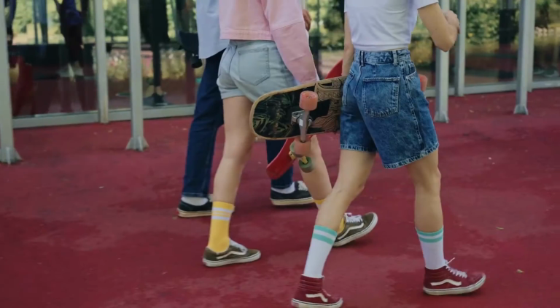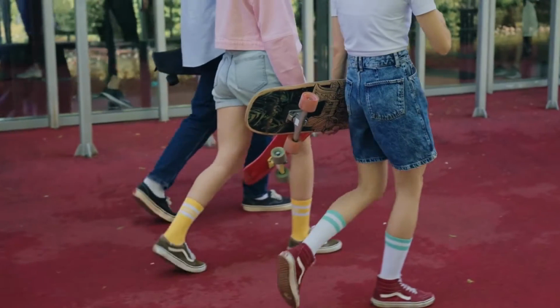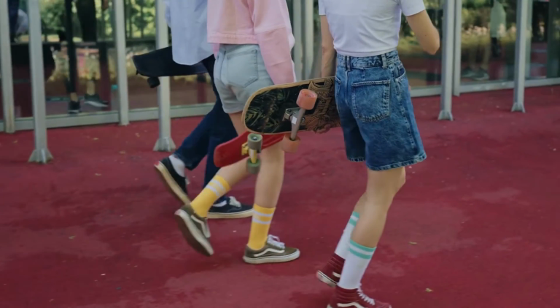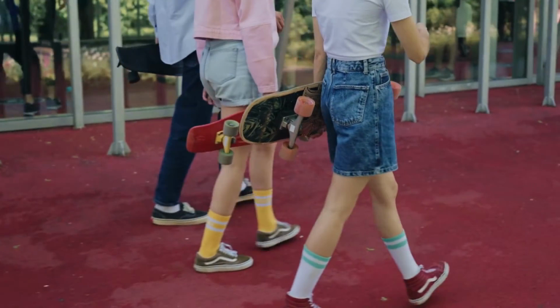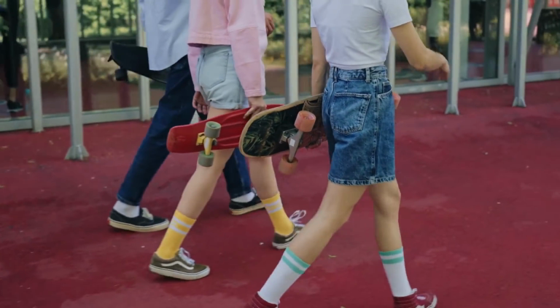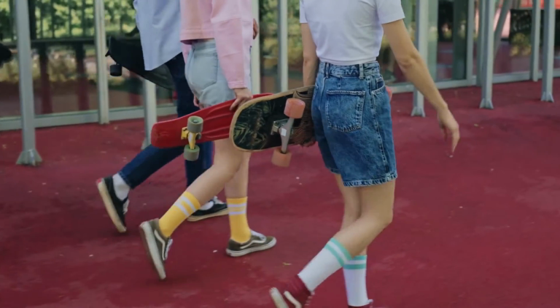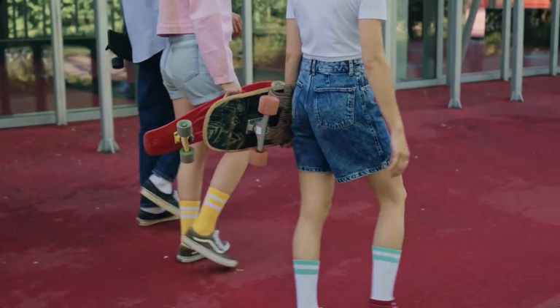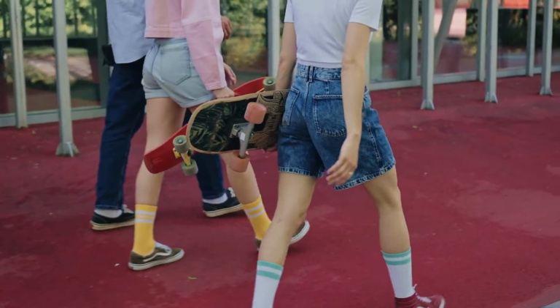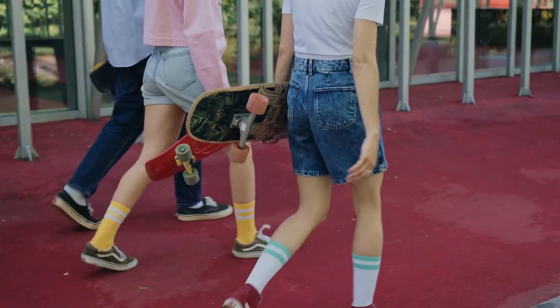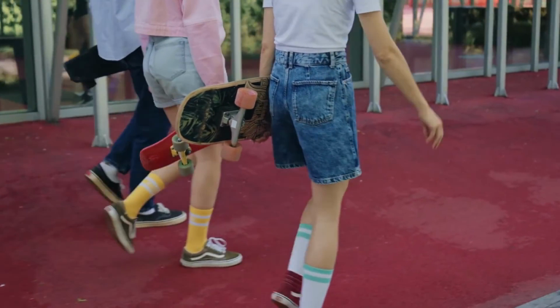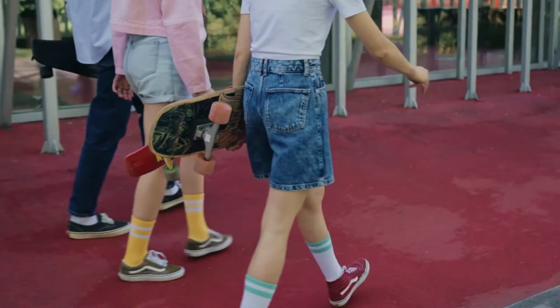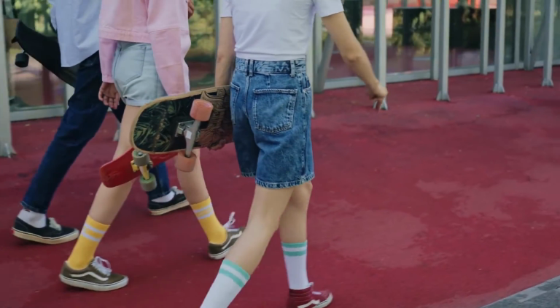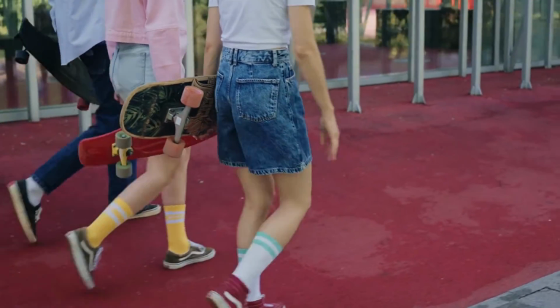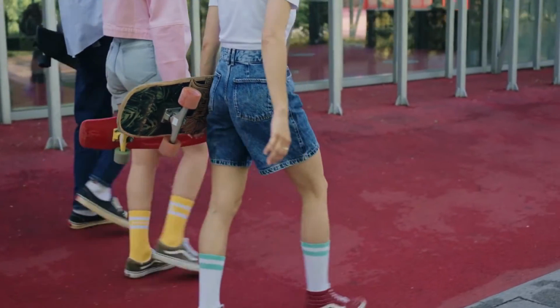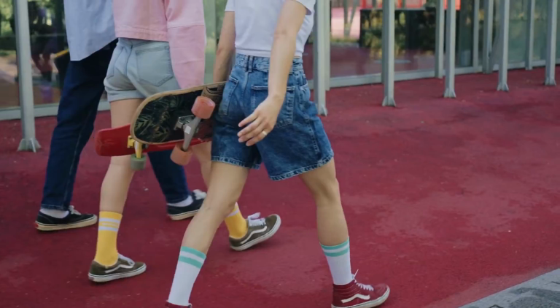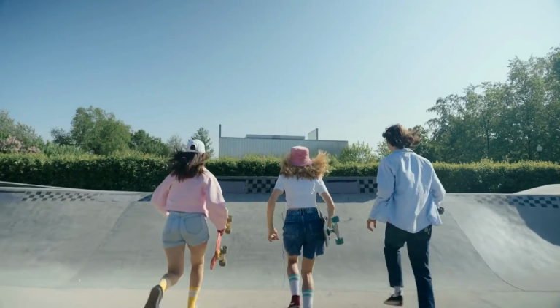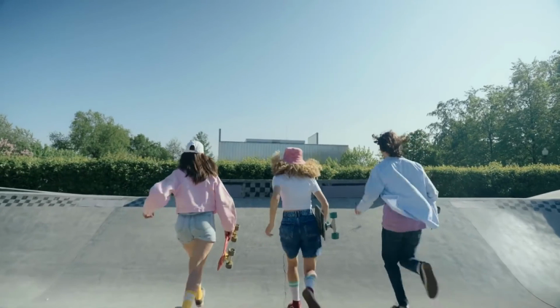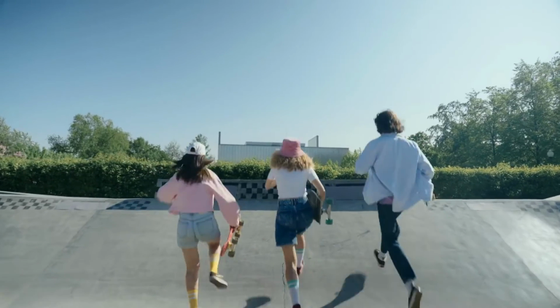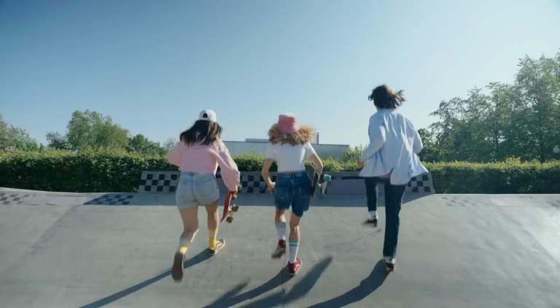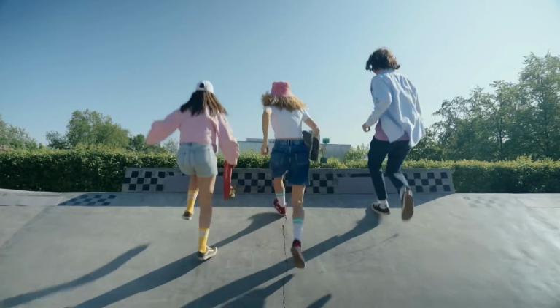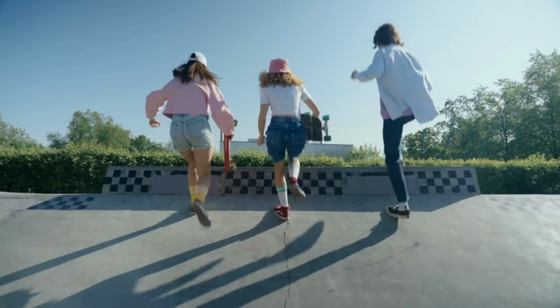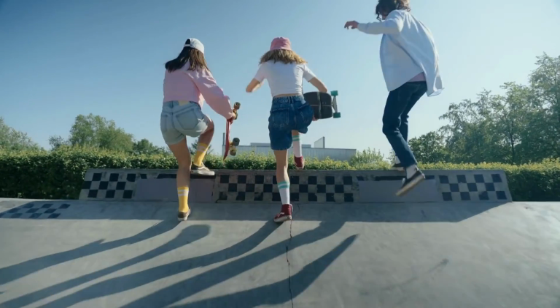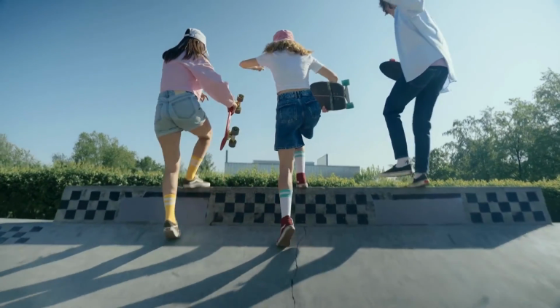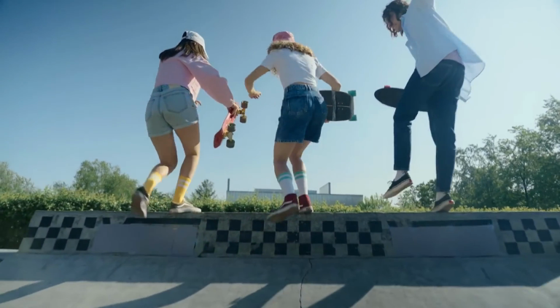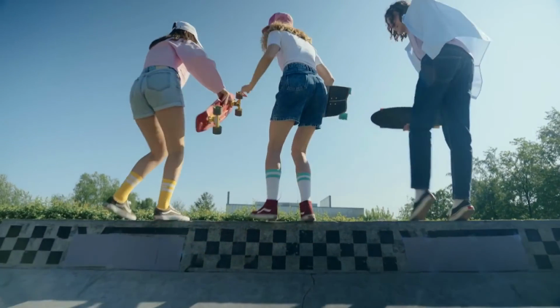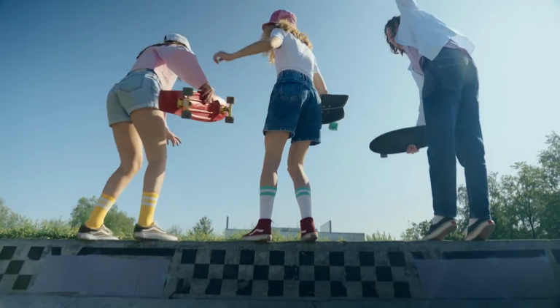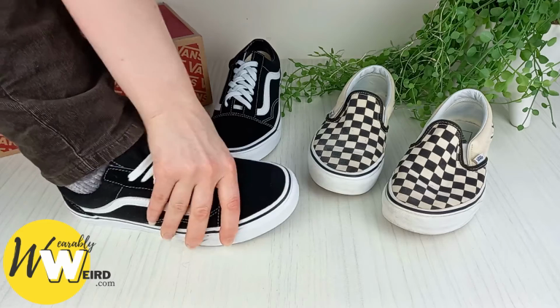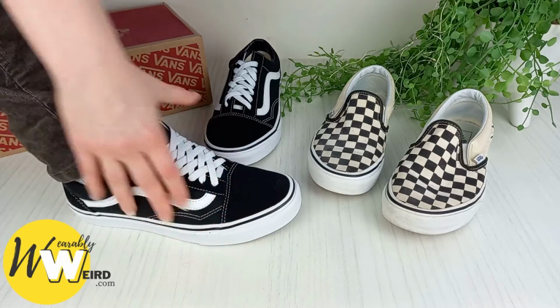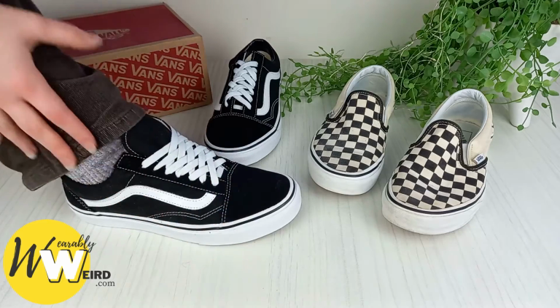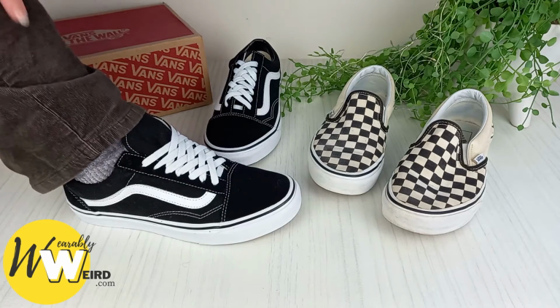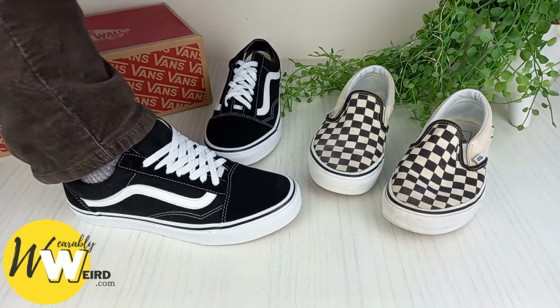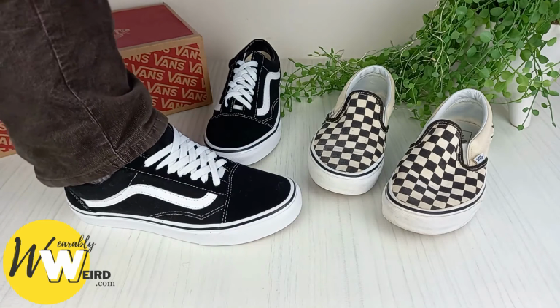I am a long-term customer and fan of the brand, and in my experience every pair of Vans sneakers I have owned over the years has fit true to size. For reference, I'm a UK women's size 6, which is a US size 8.